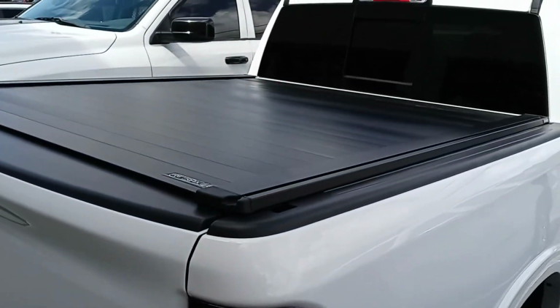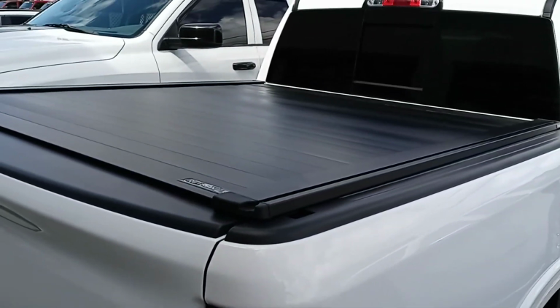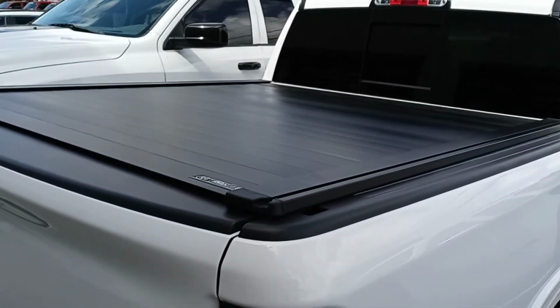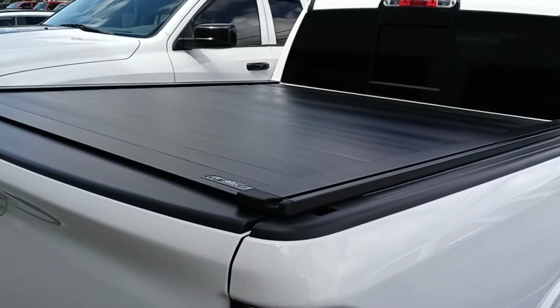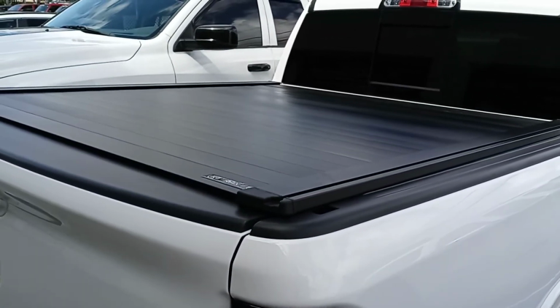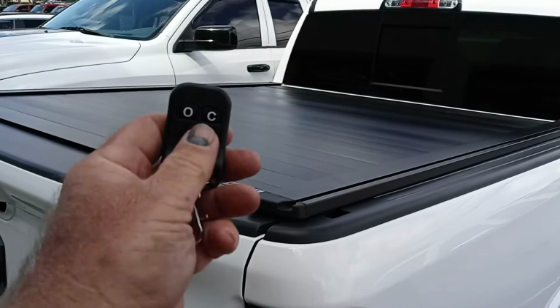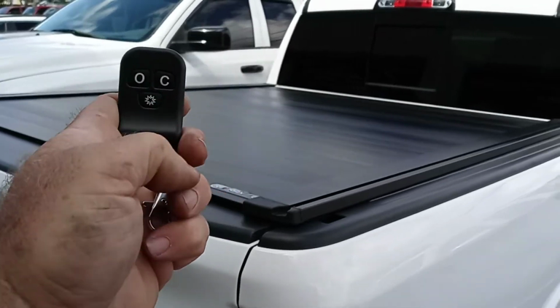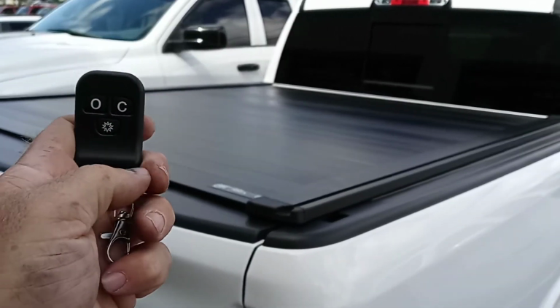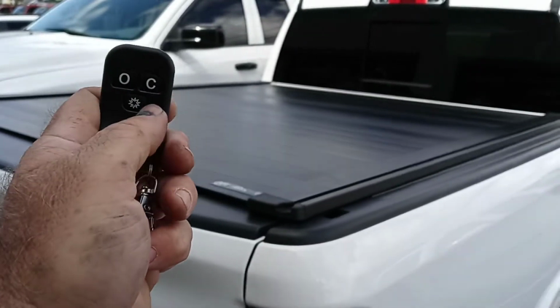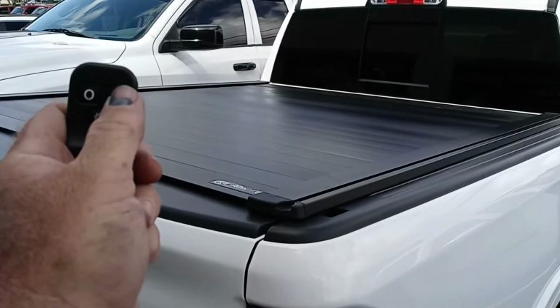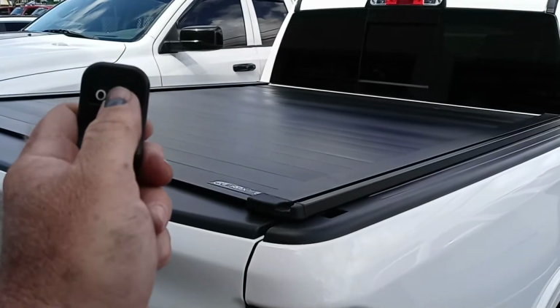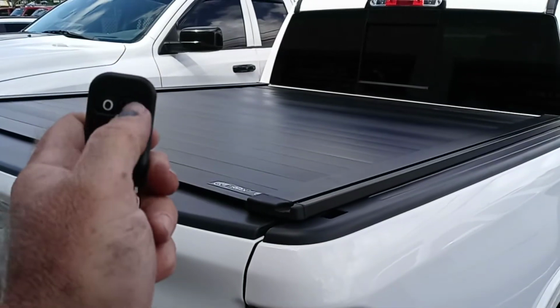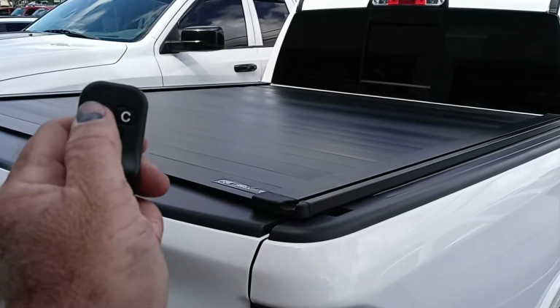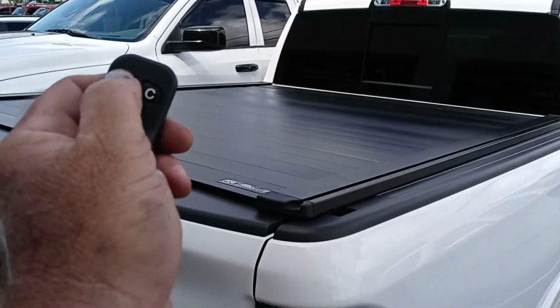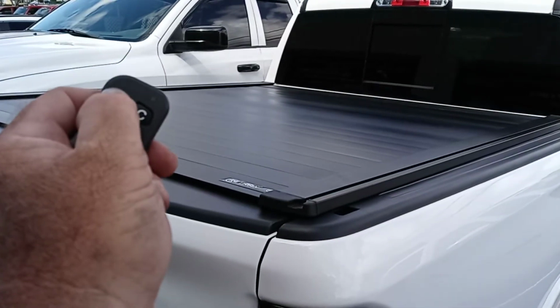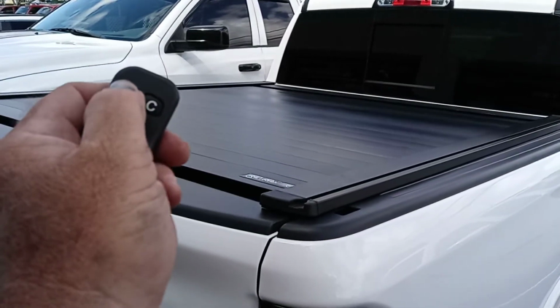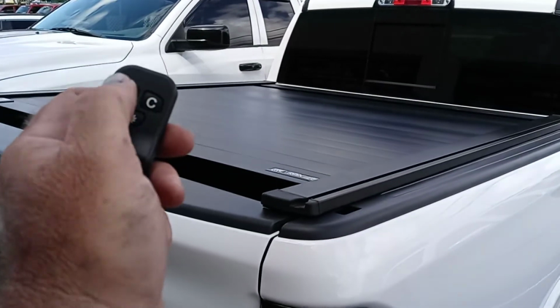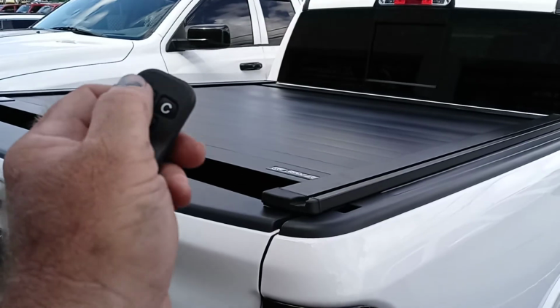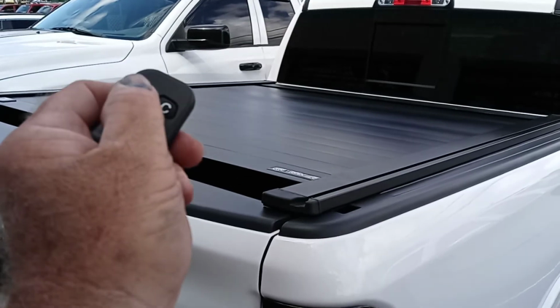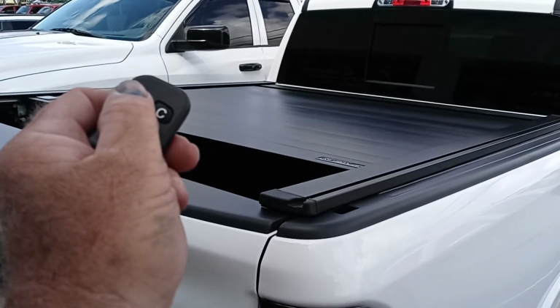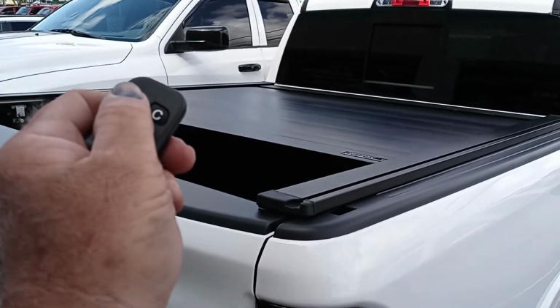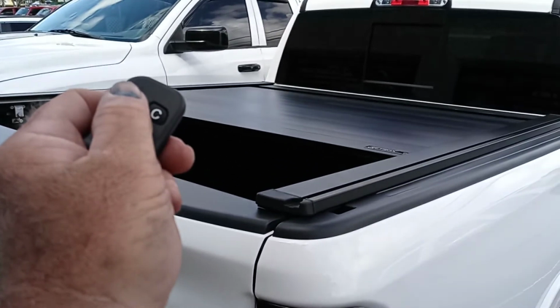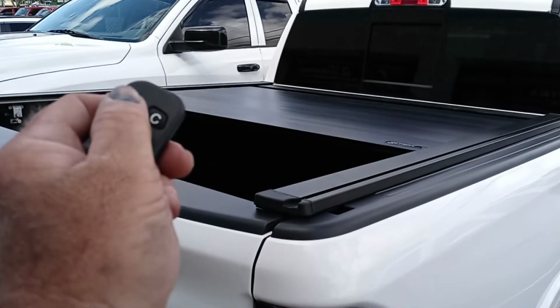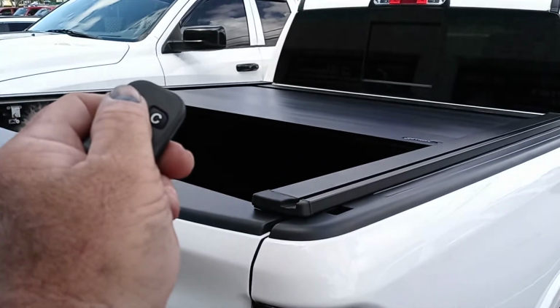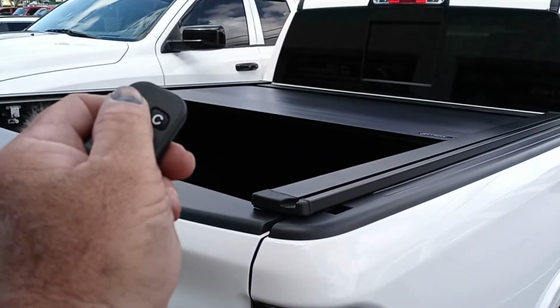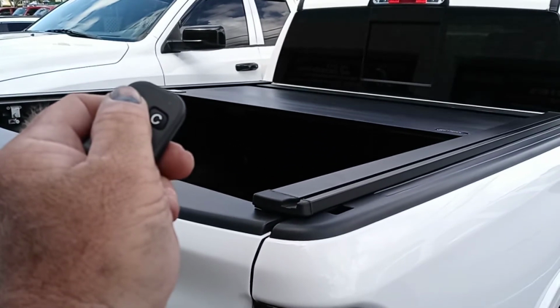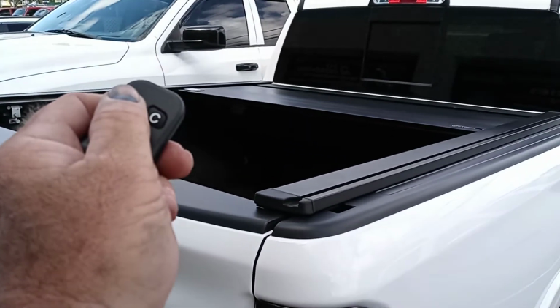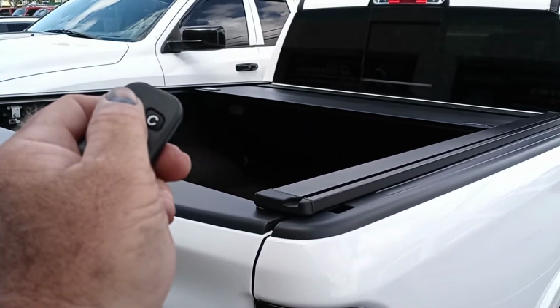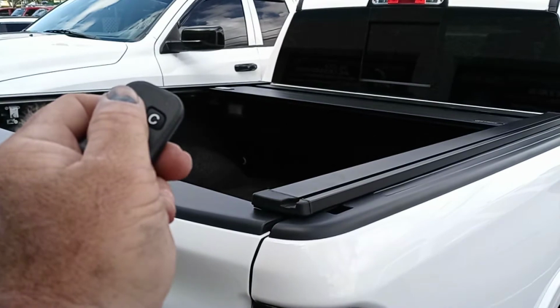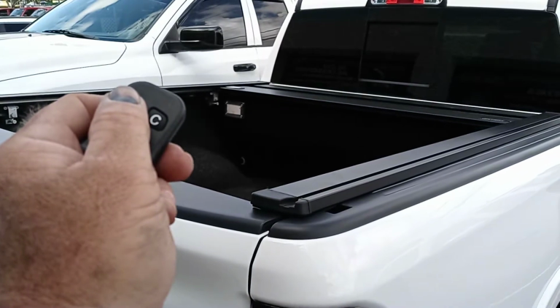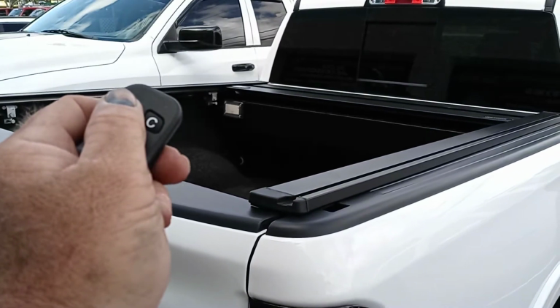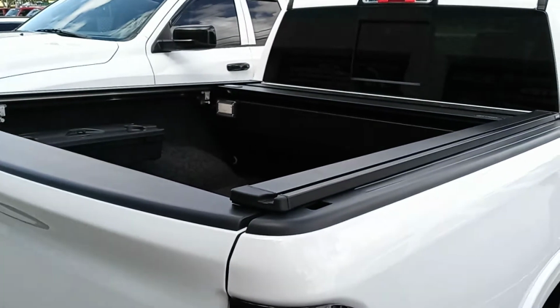What is a Powertrax? Well, let's take a look. Let's pull this right here in front. We're going to go ahead and hit the button — there you go. You got a remote for your cover. Isn't that great?